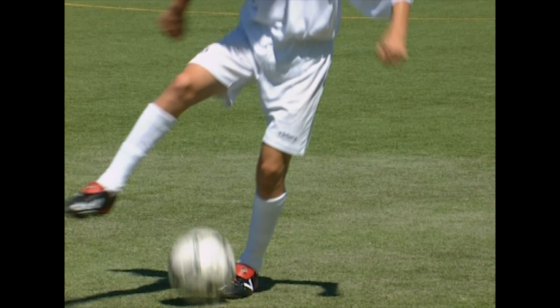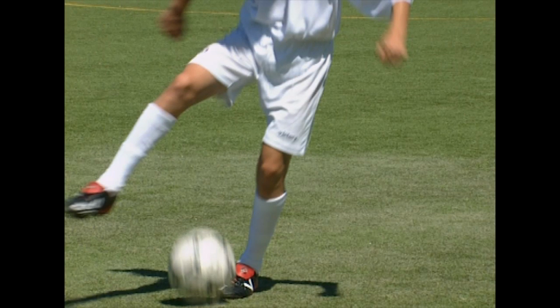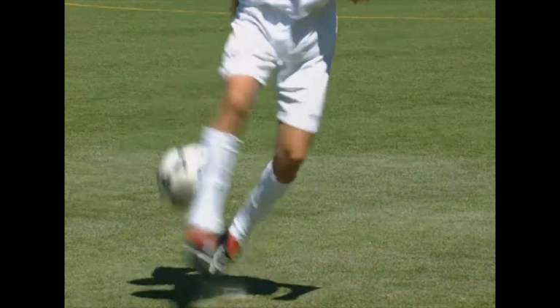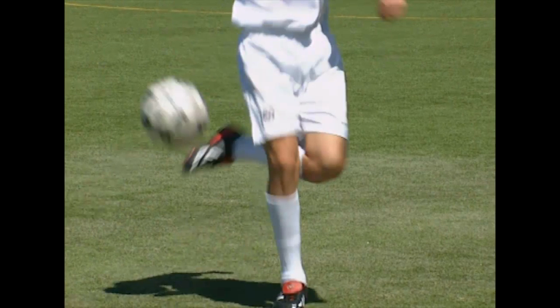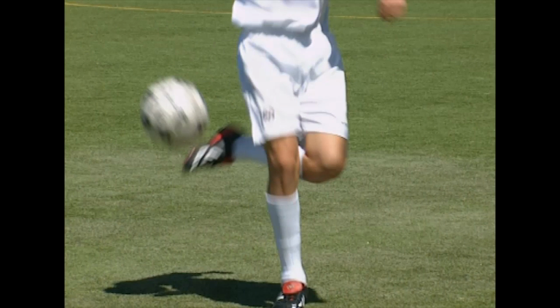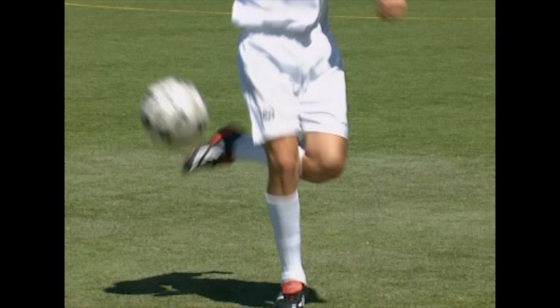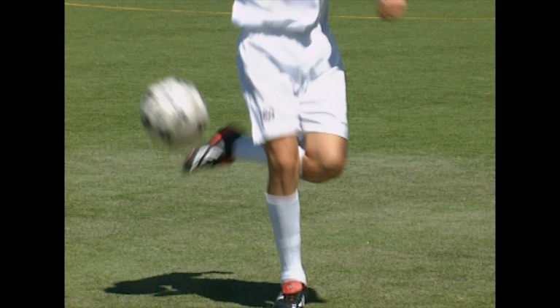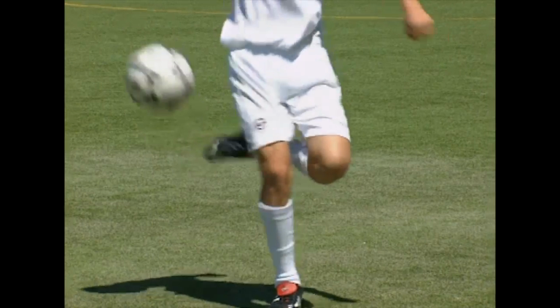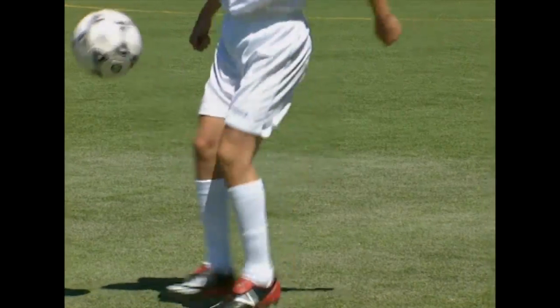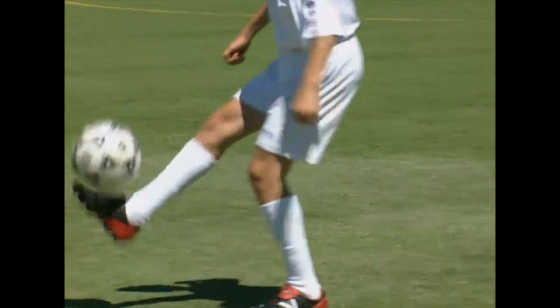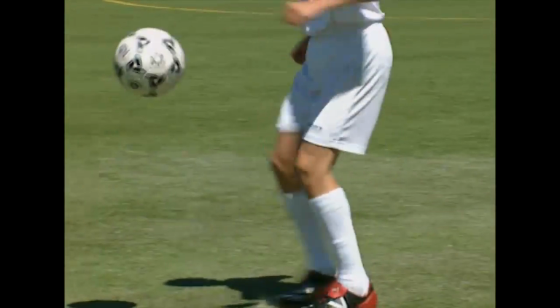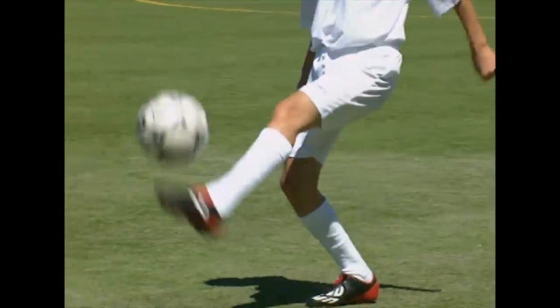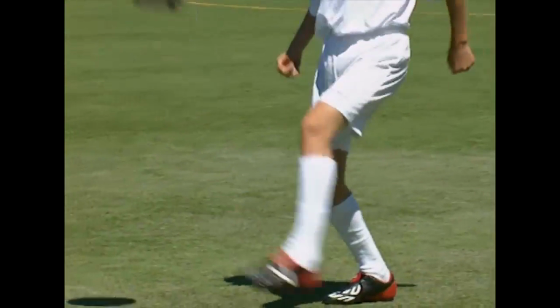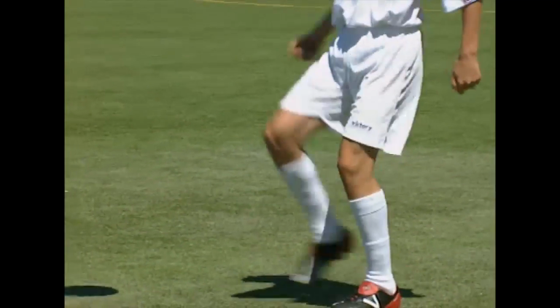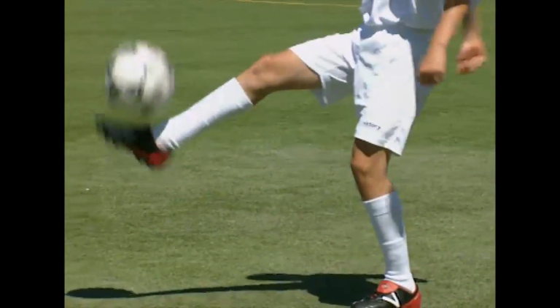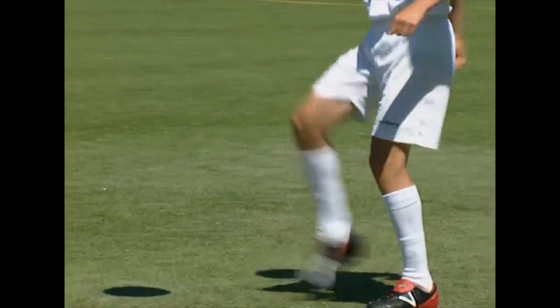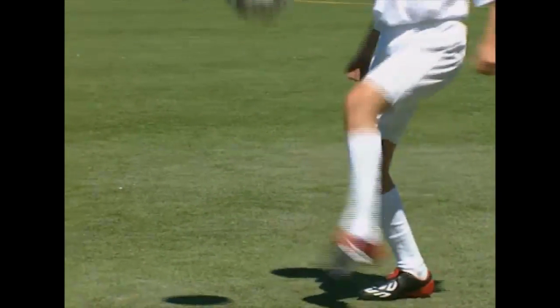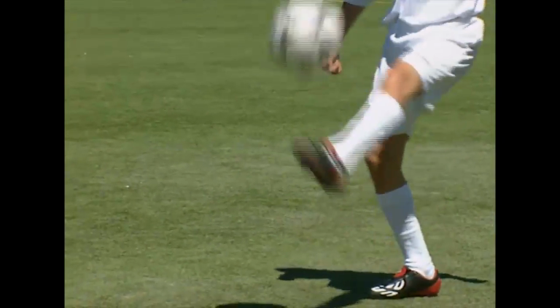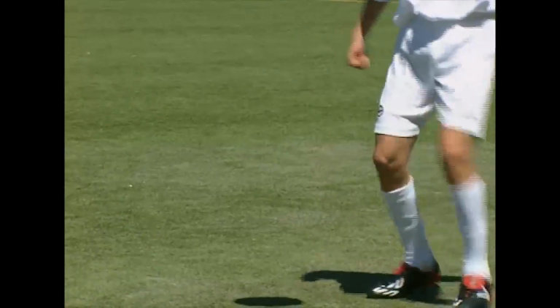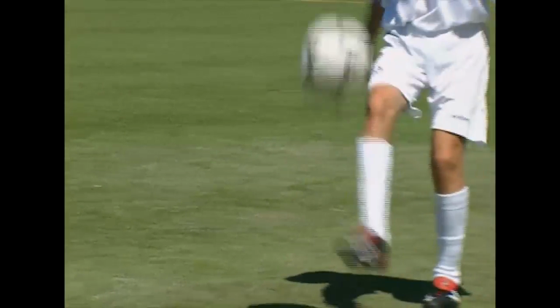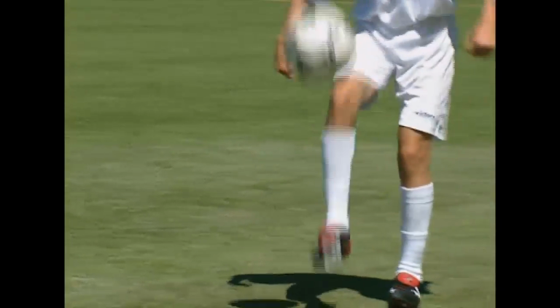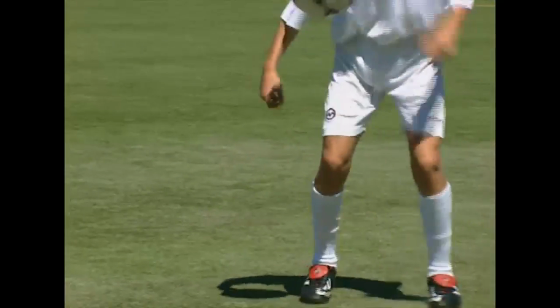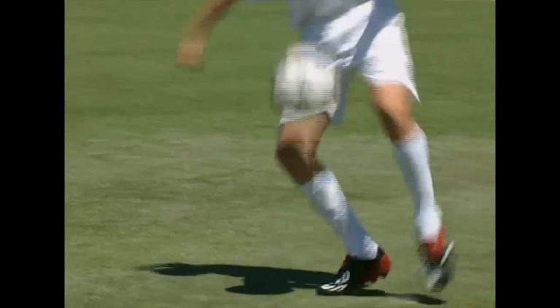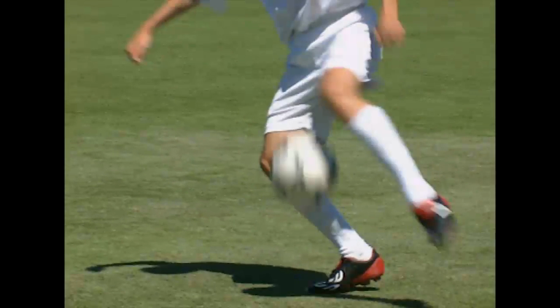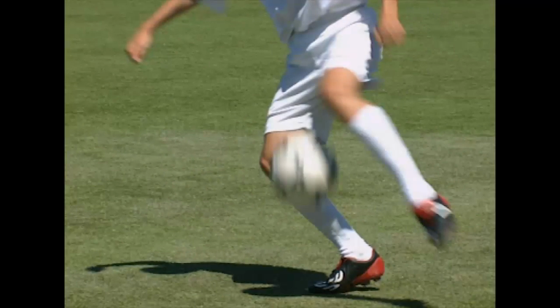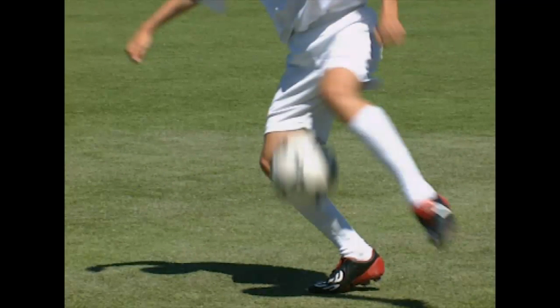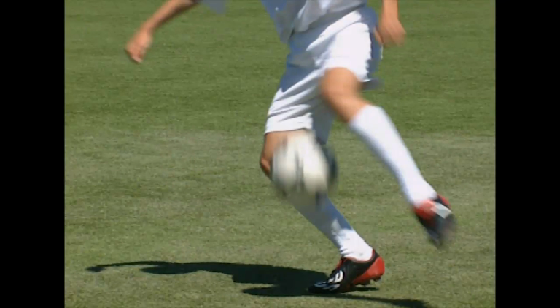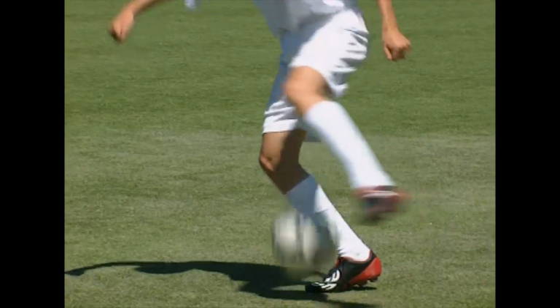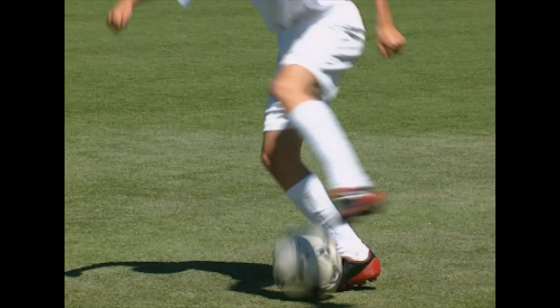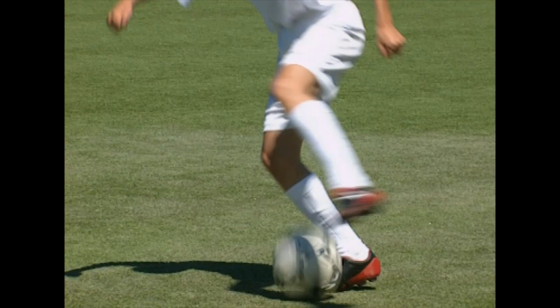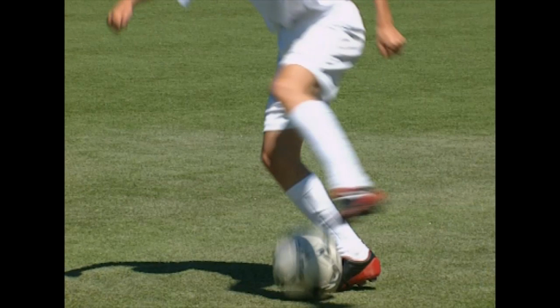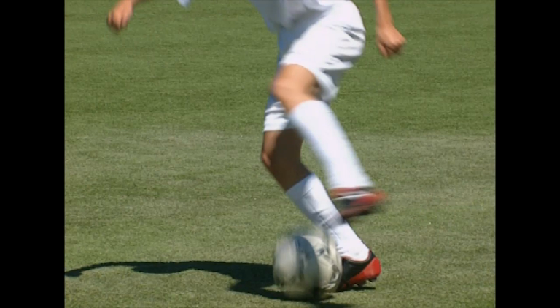Allow the ball to bounce. Flick the ball into the air with the other foot from behind the support leg and continue juggling. This is what the juggling step over looks like from the other side.